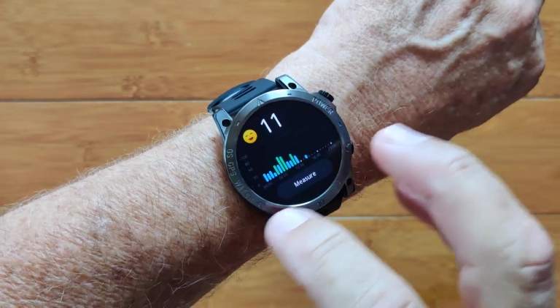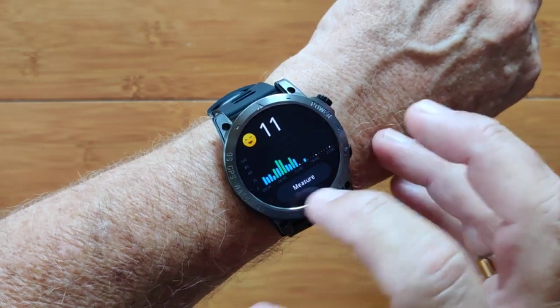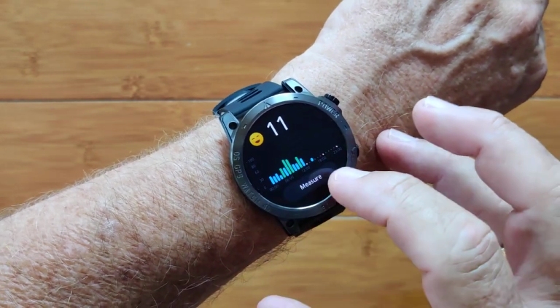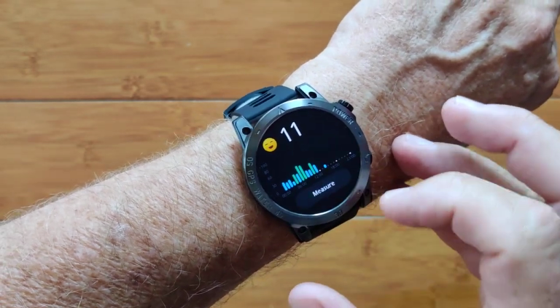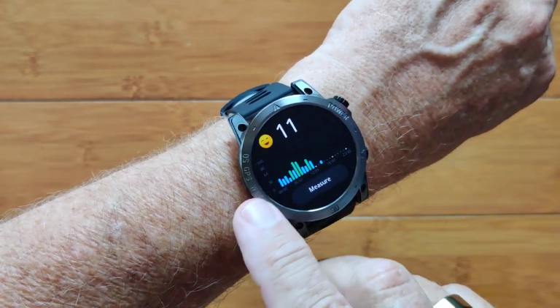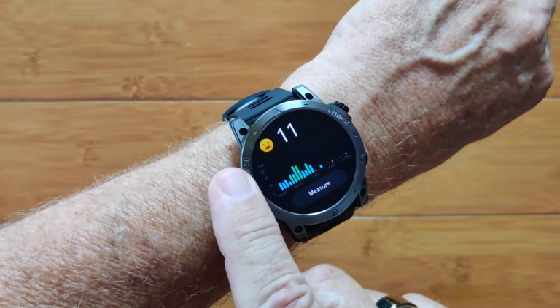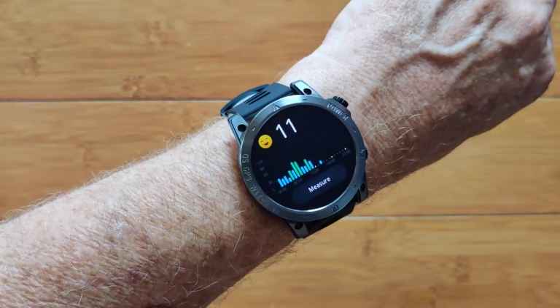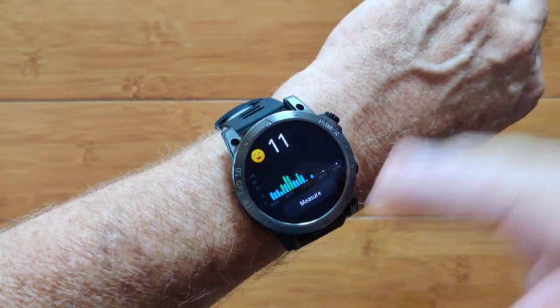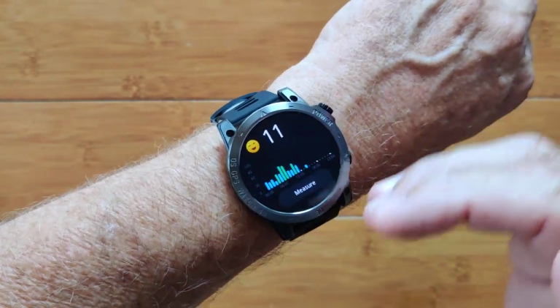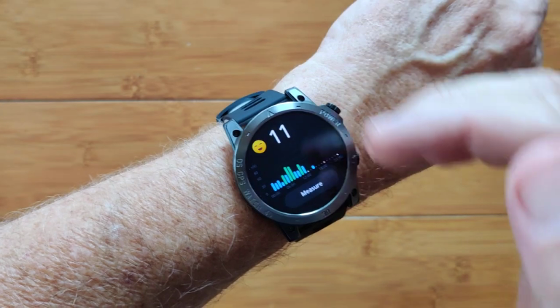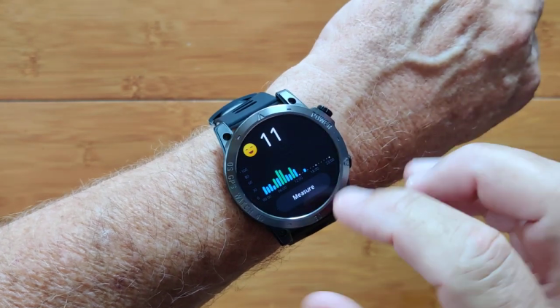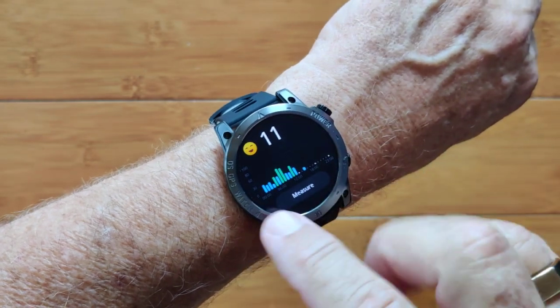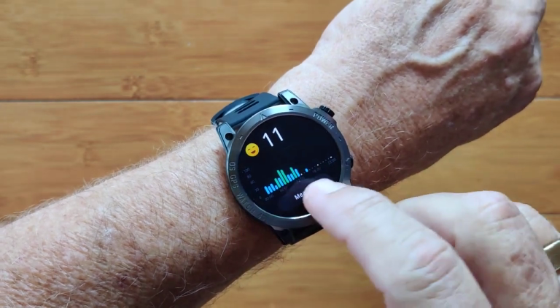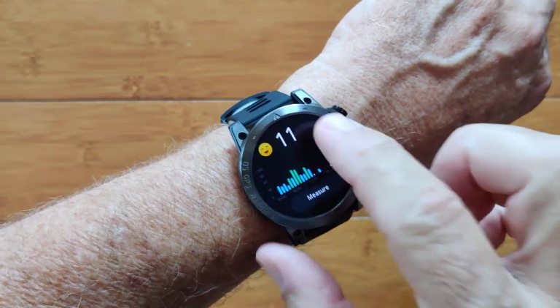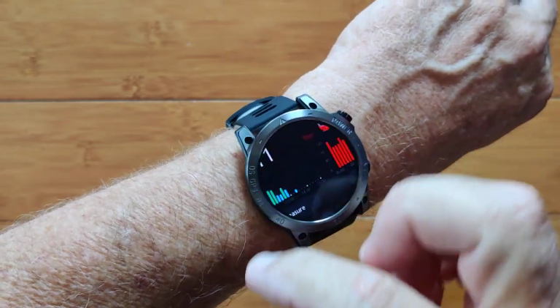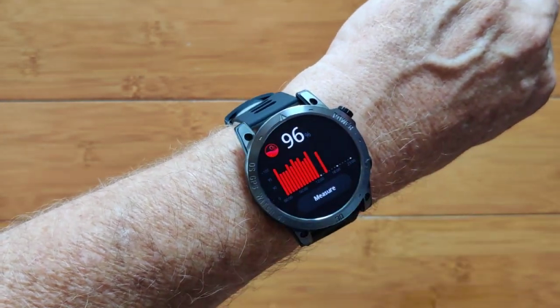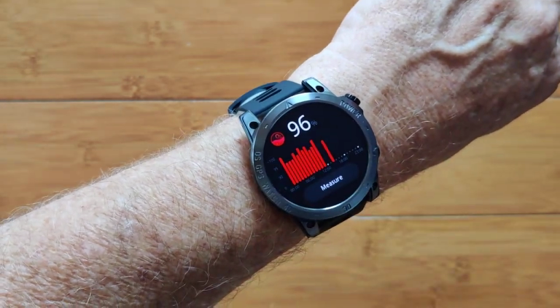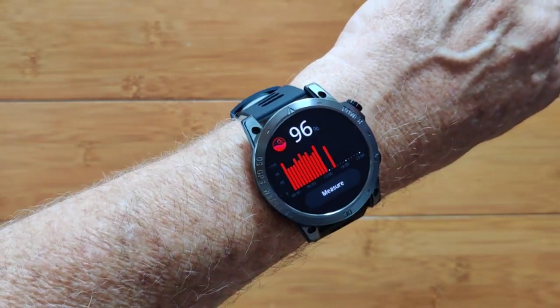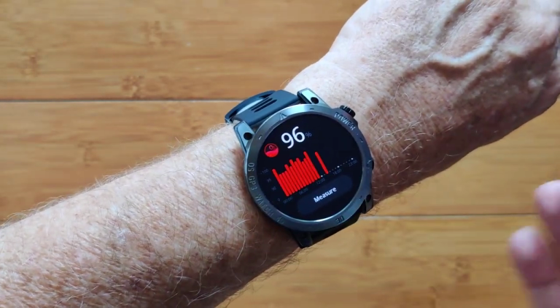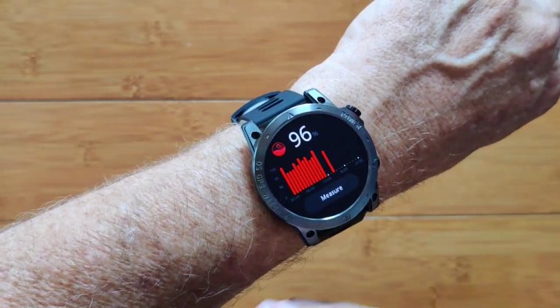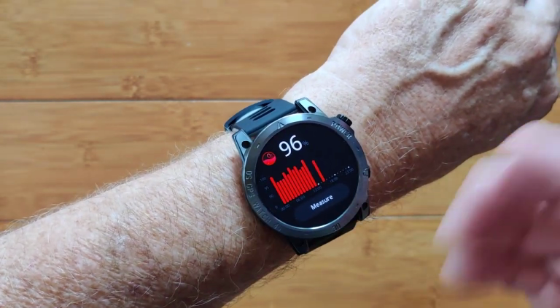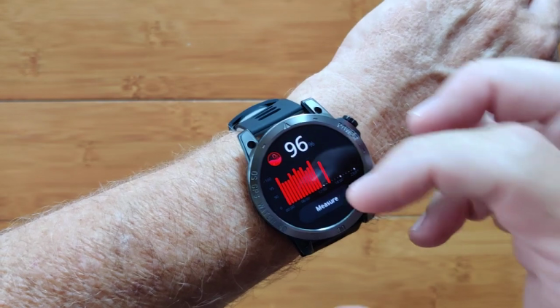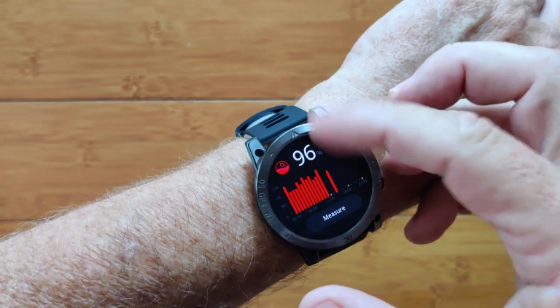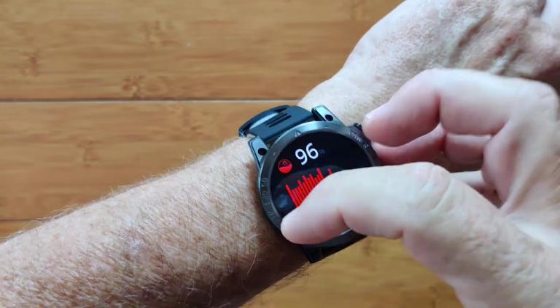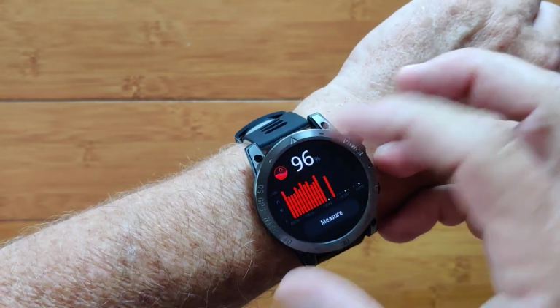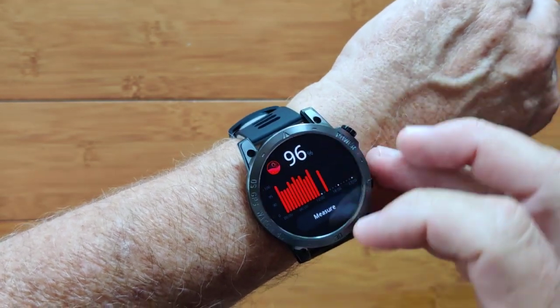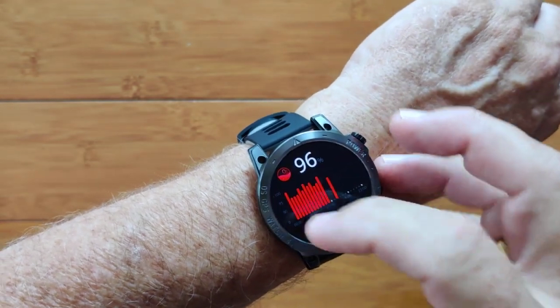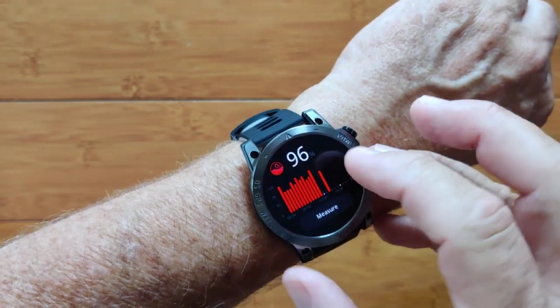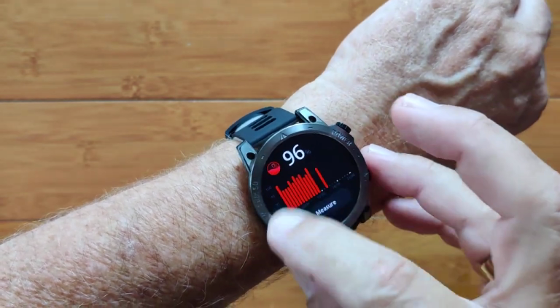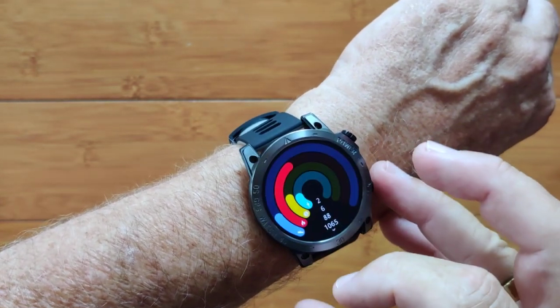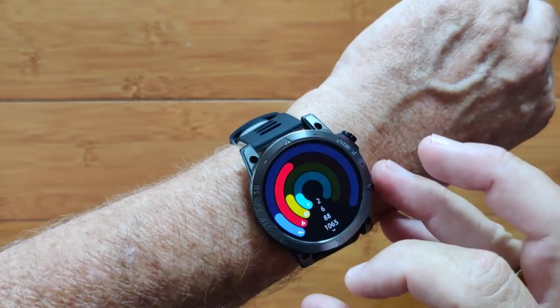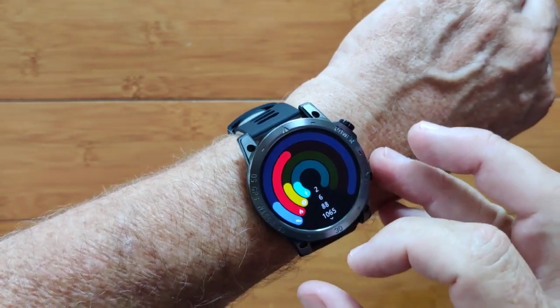This is a measure of stress, zero to 100 — lower is better. And it's doing that every hour on the chart. Blood oxygen — that gives you your overall reading, and it takes a reading every hour as well.